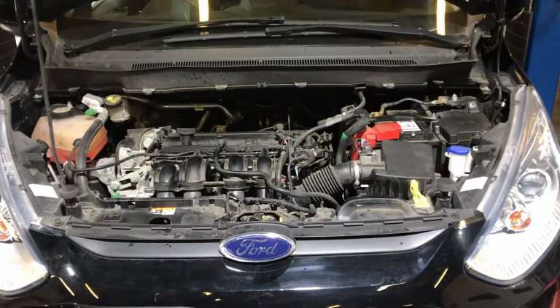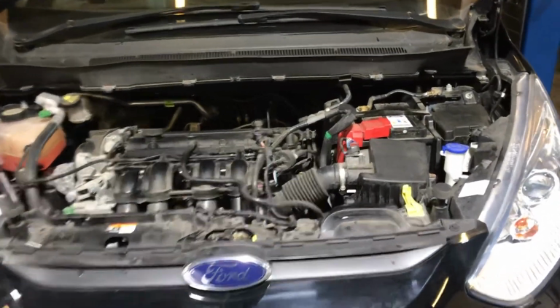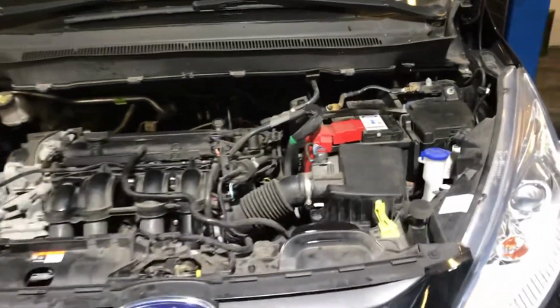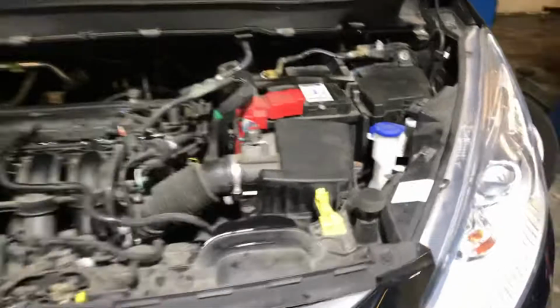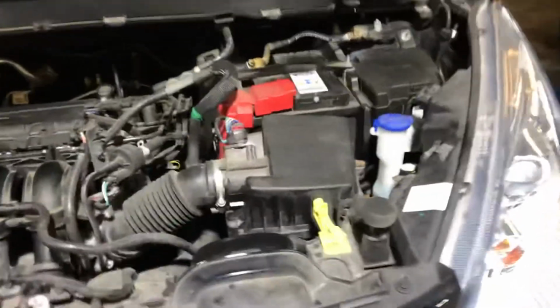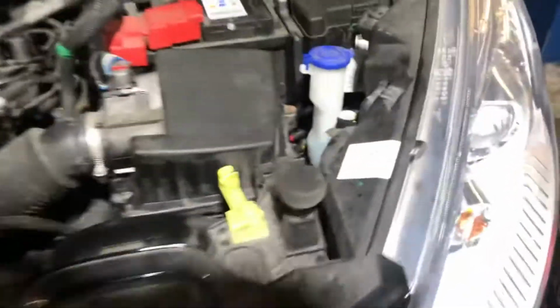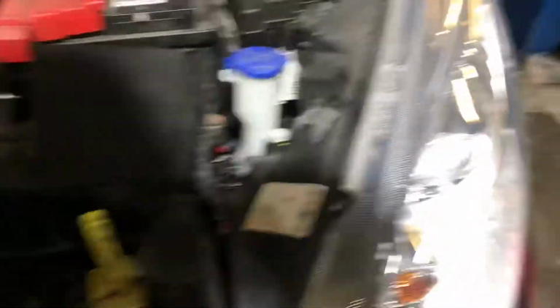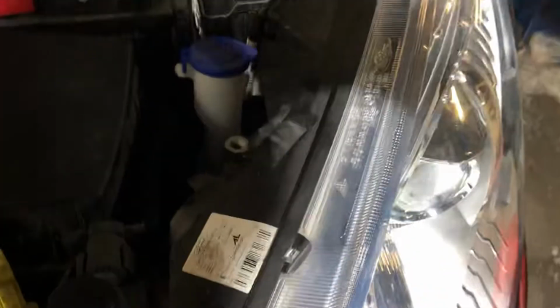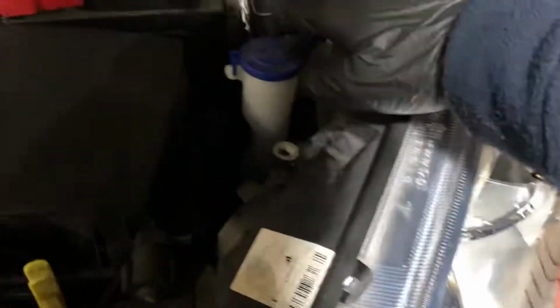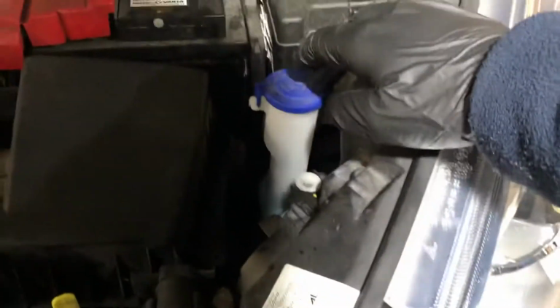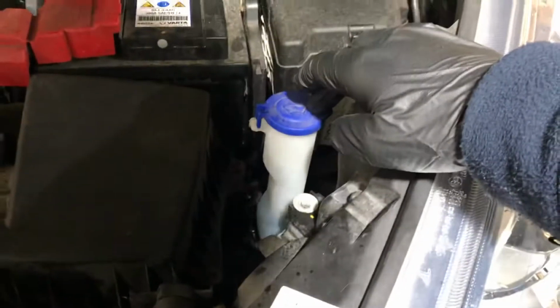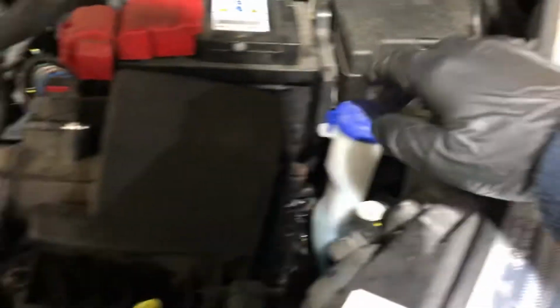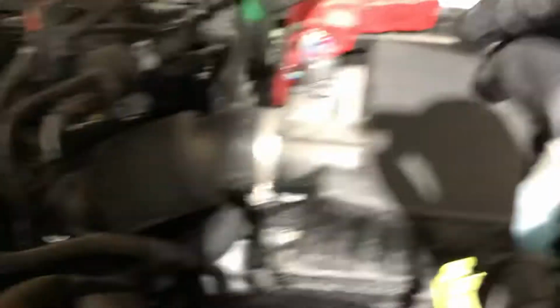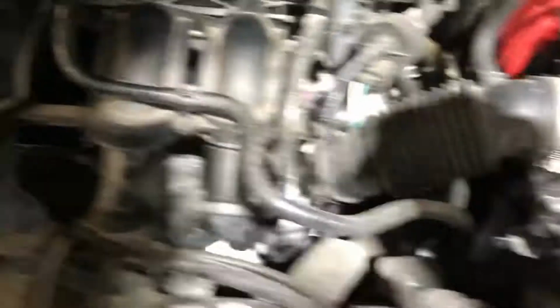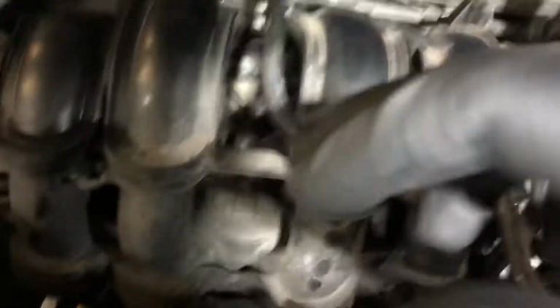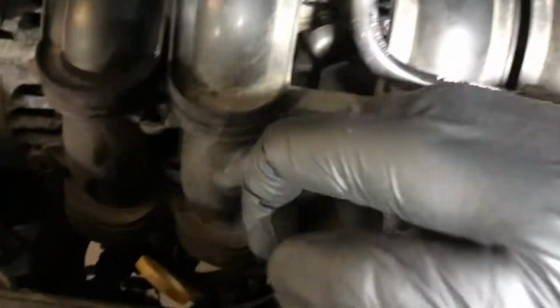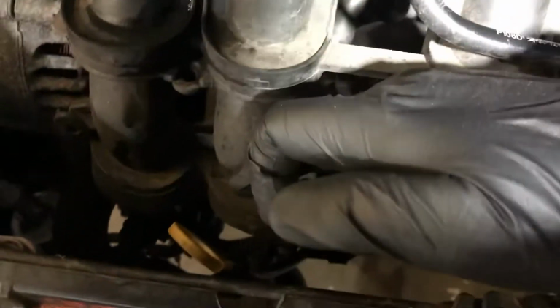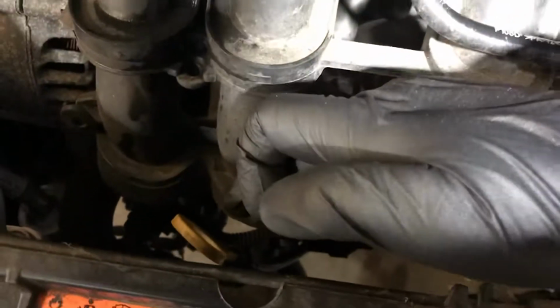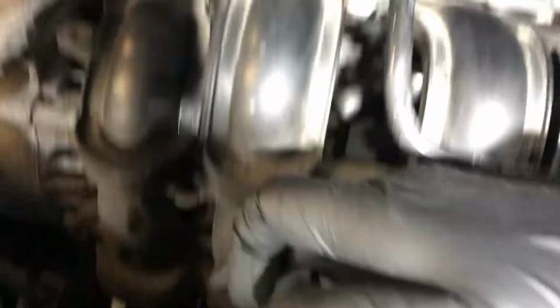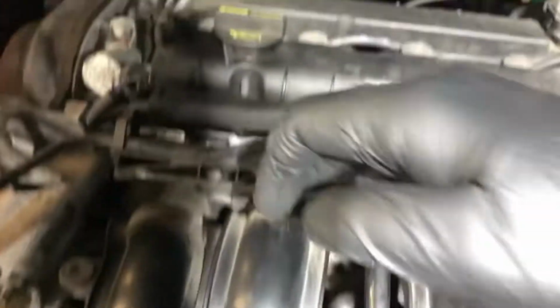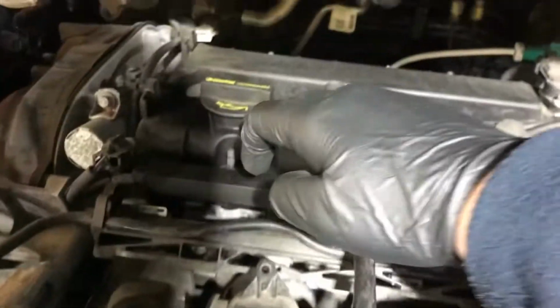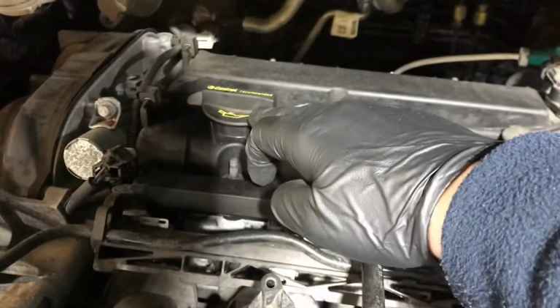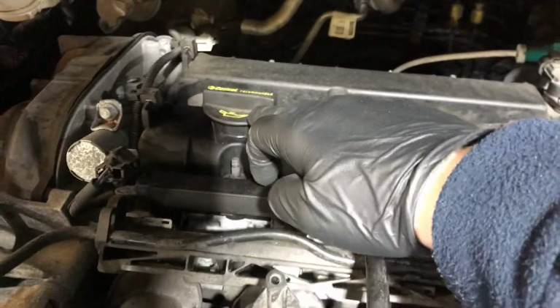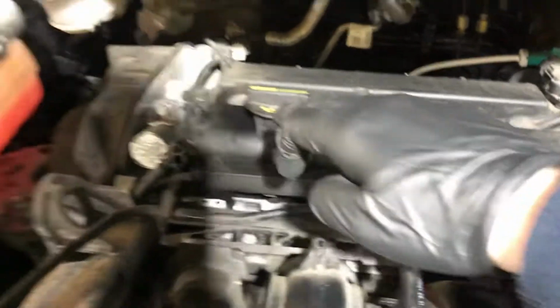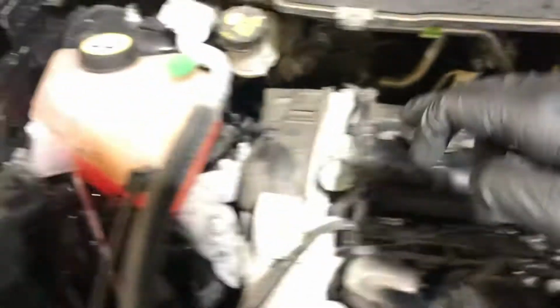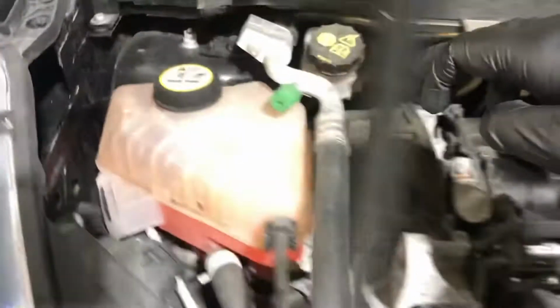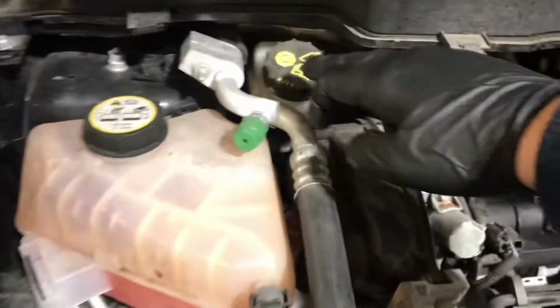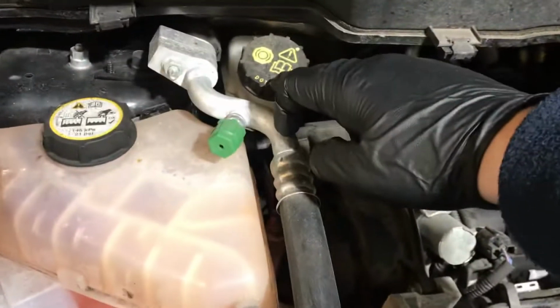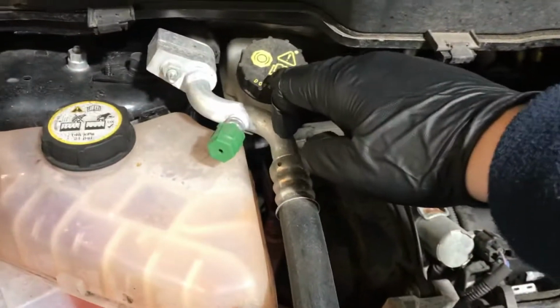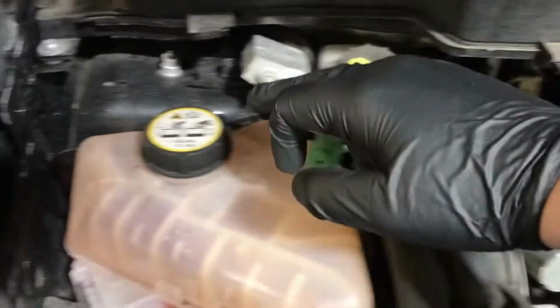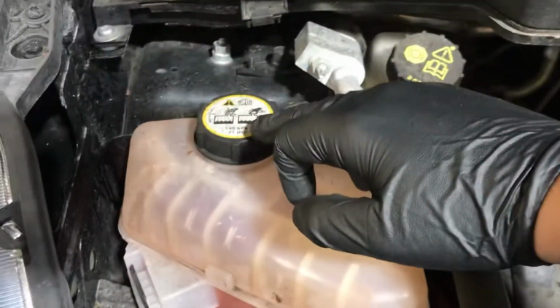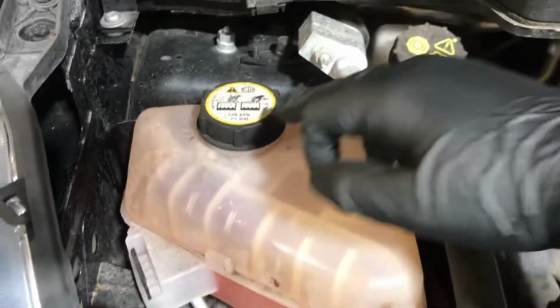But it shouldn't need topping up at any point in the future. Here we have the washer fluid, we have the dipstick down here, the engine oil, the brake fluid, and the coolant.